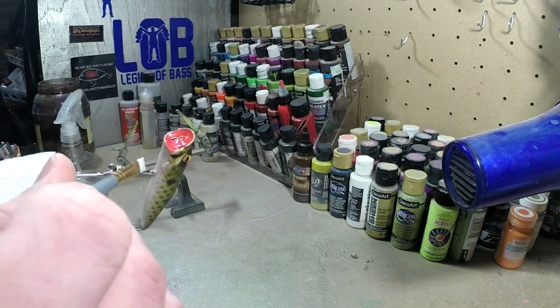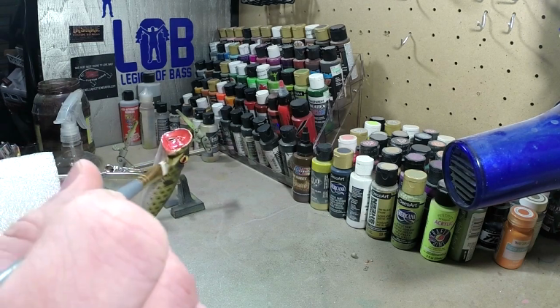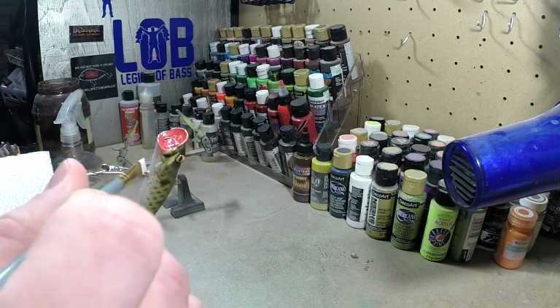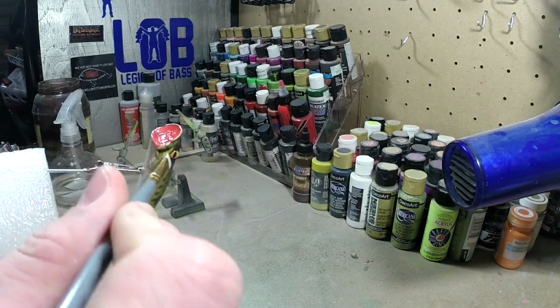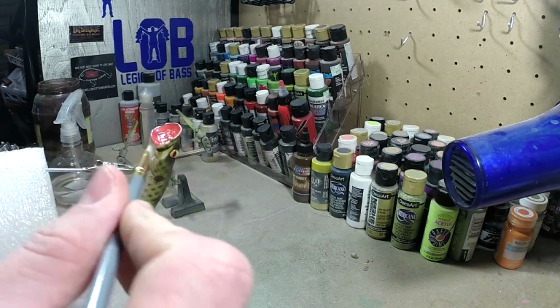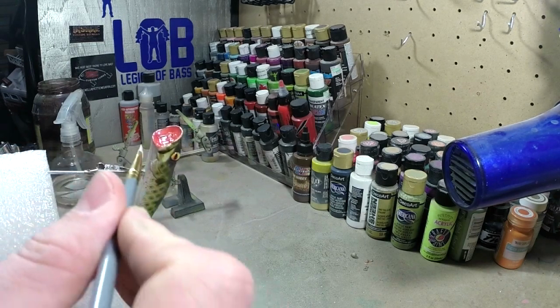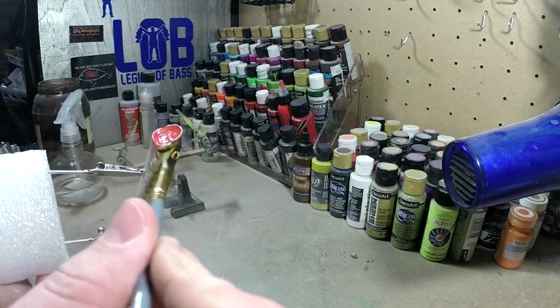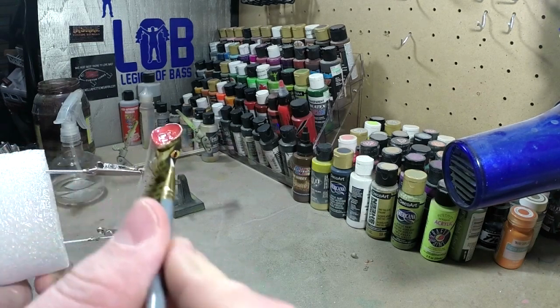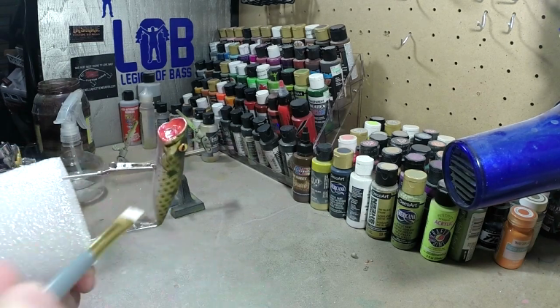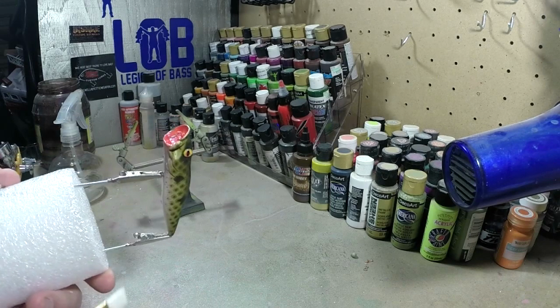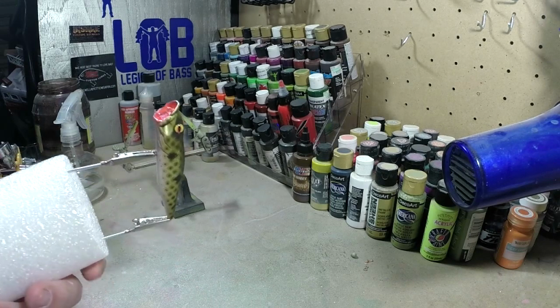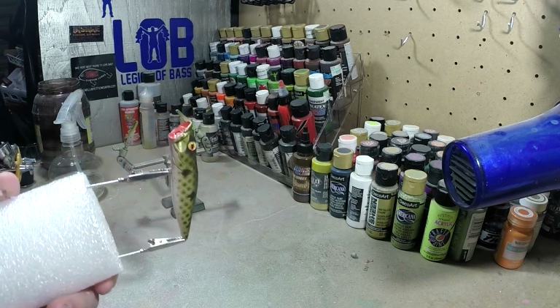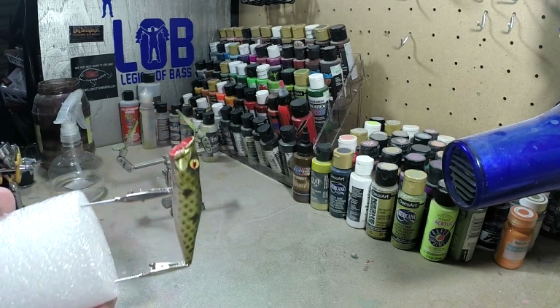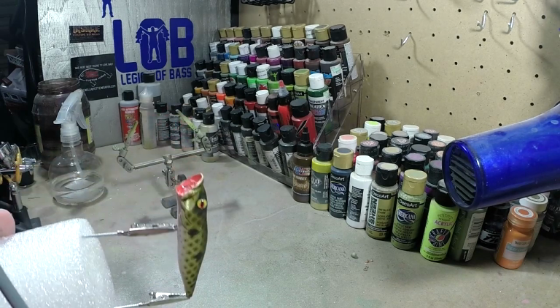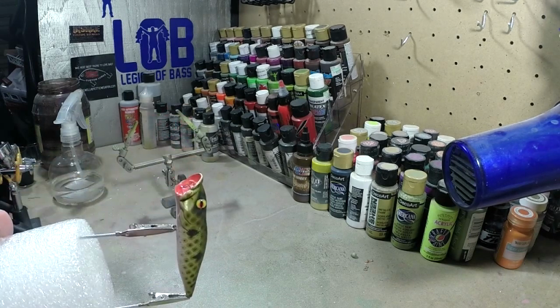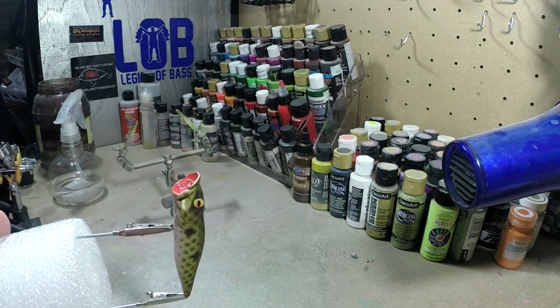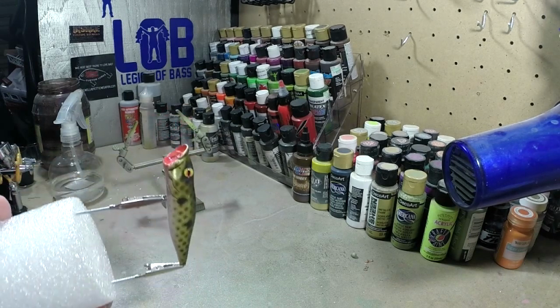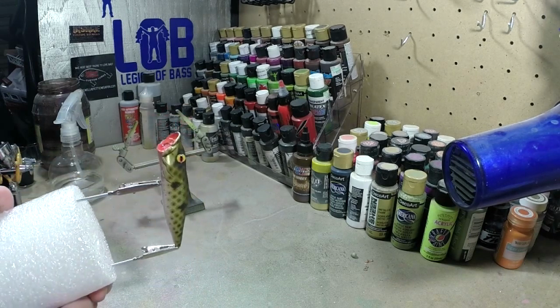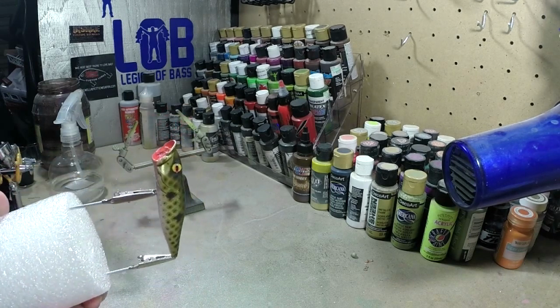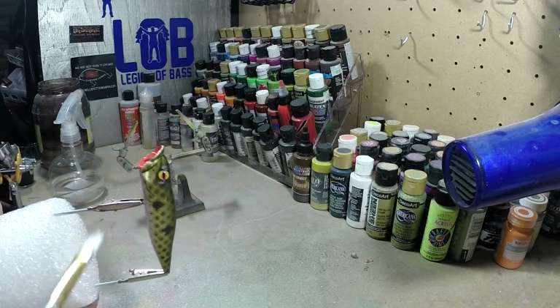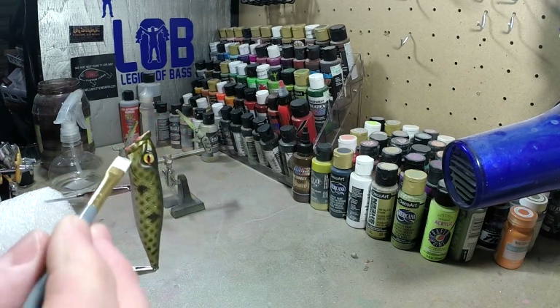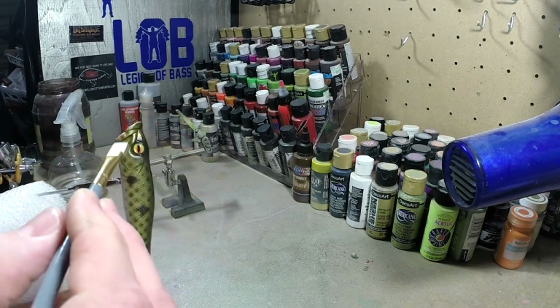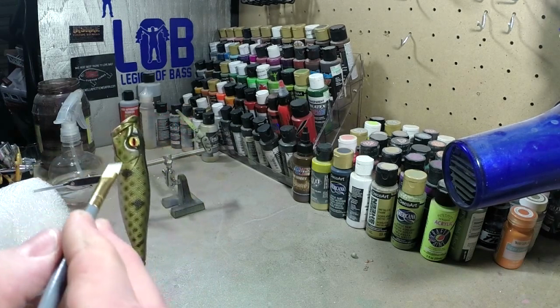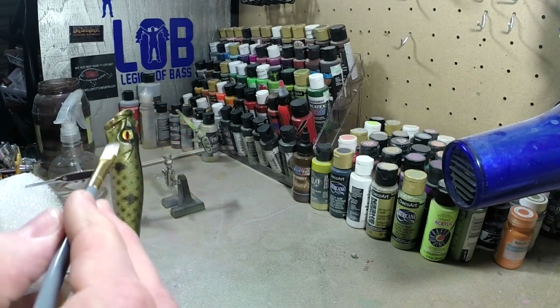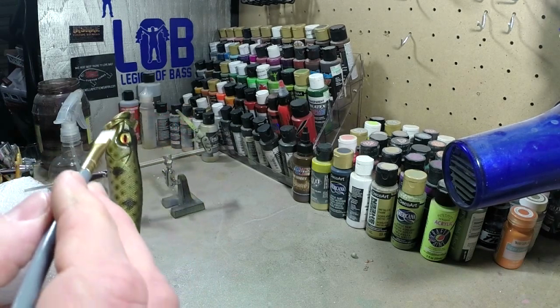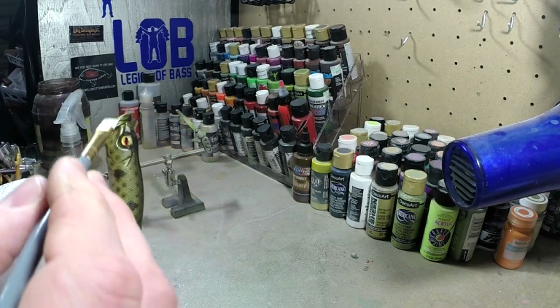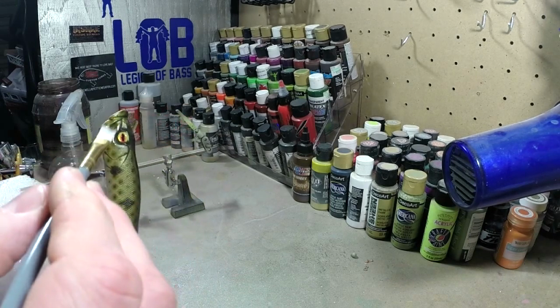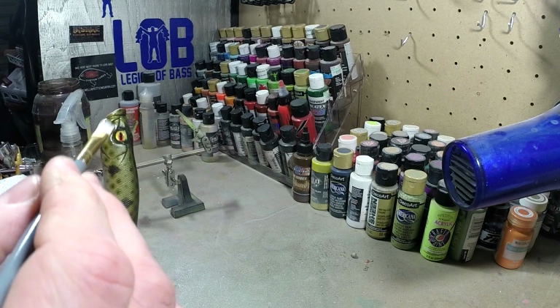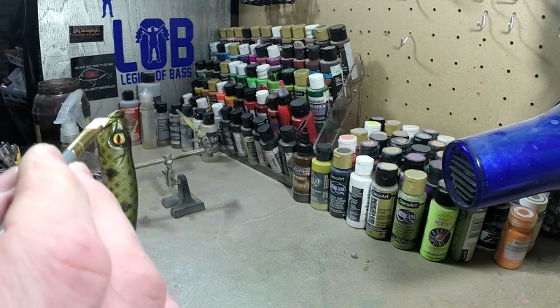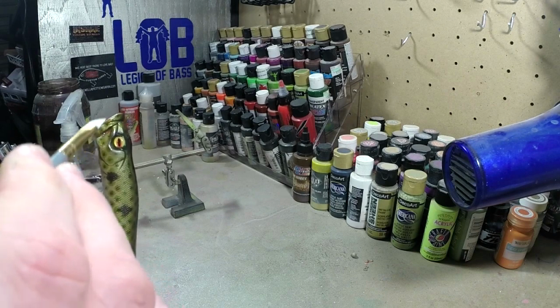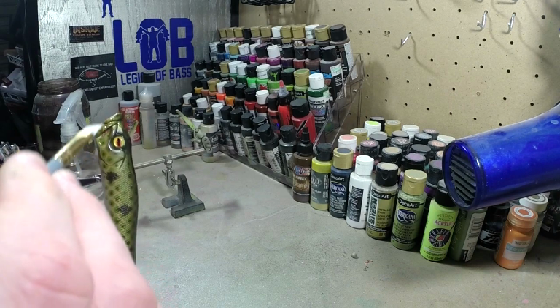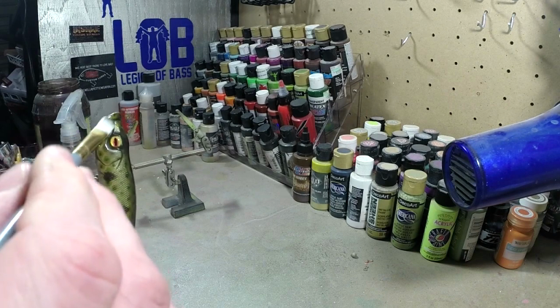Get the bottom. I won't show you guys this whole bait - you guys kind of get the idea of what I got going on here.